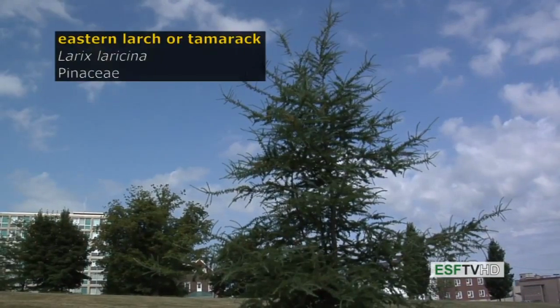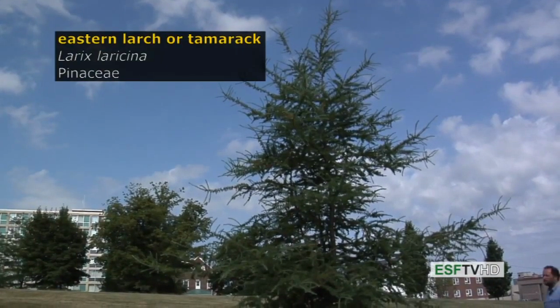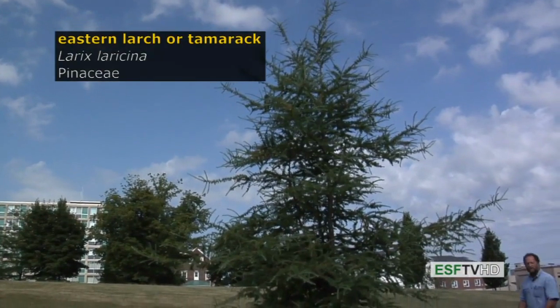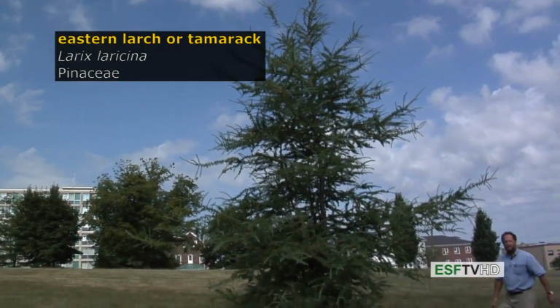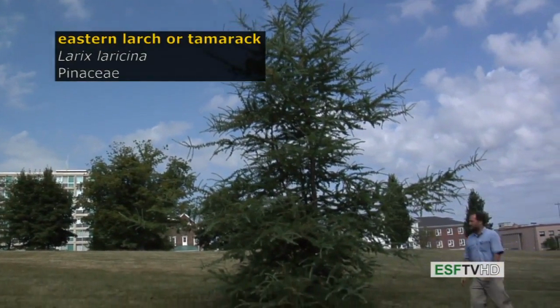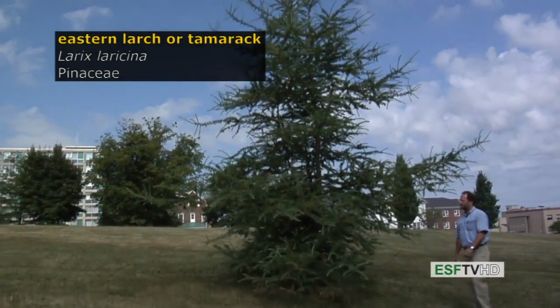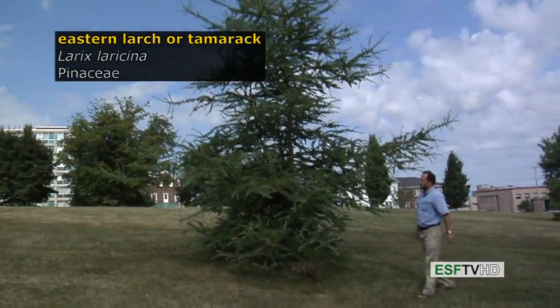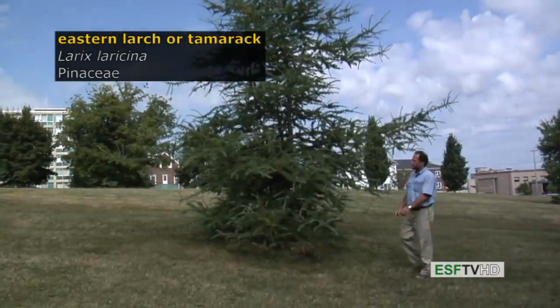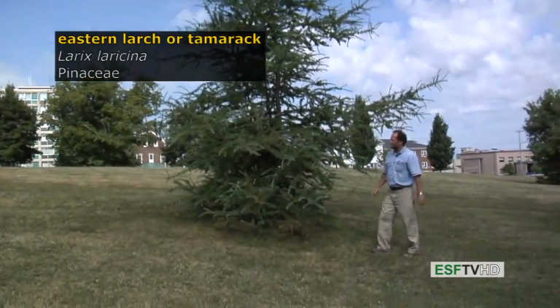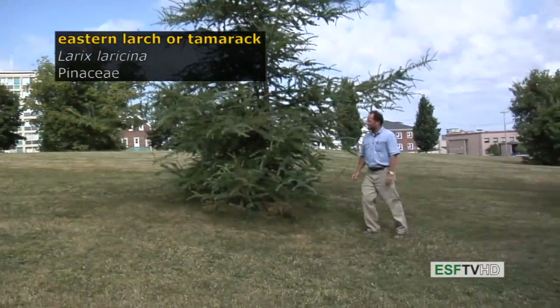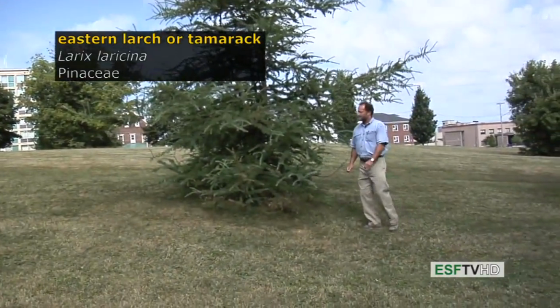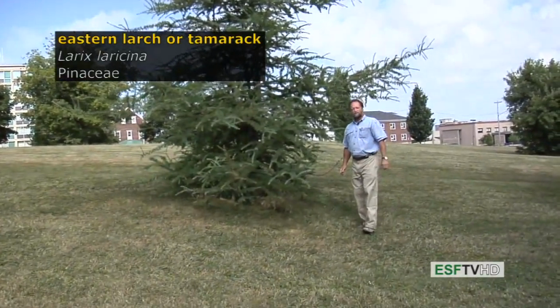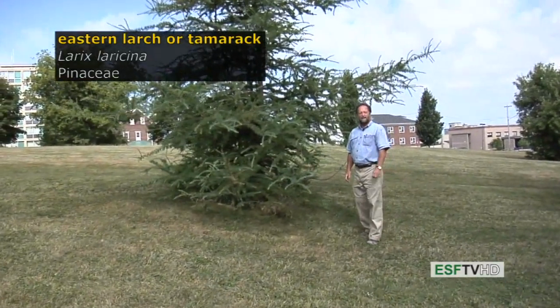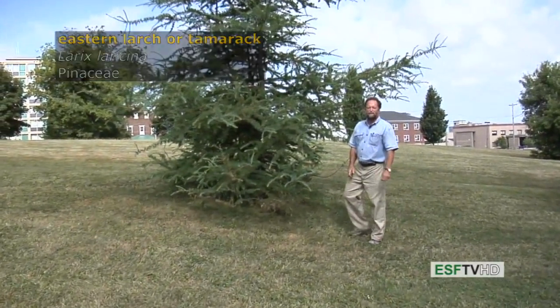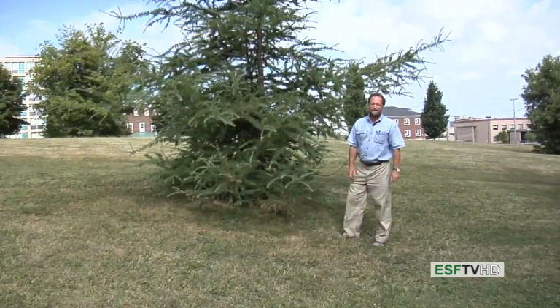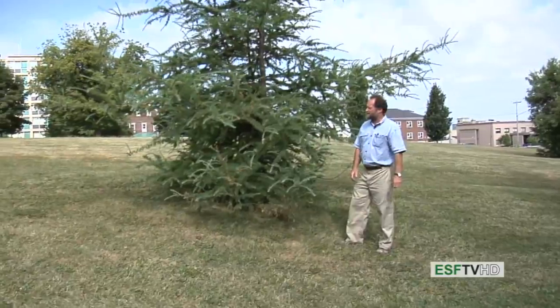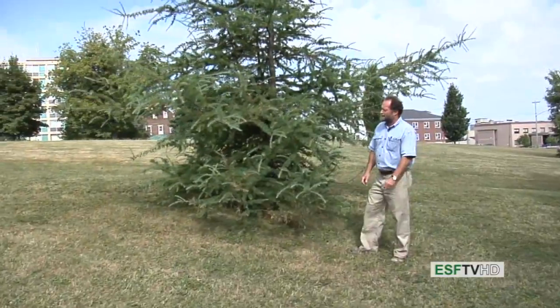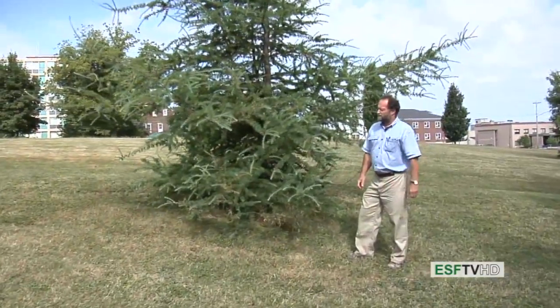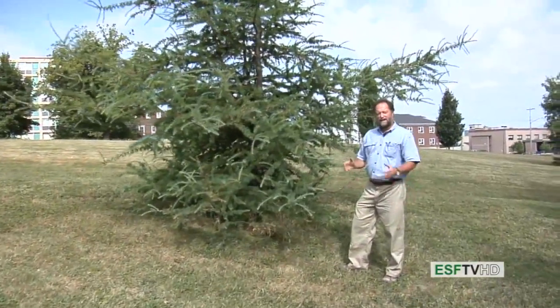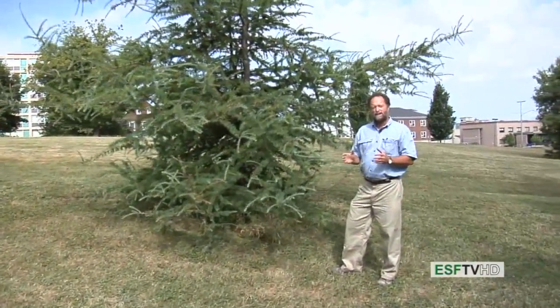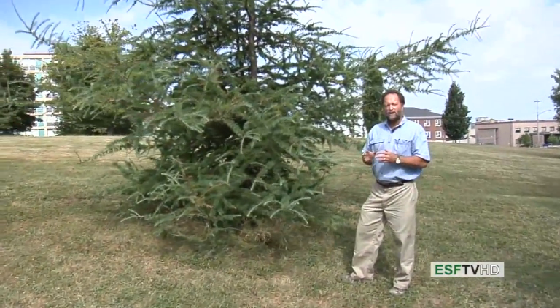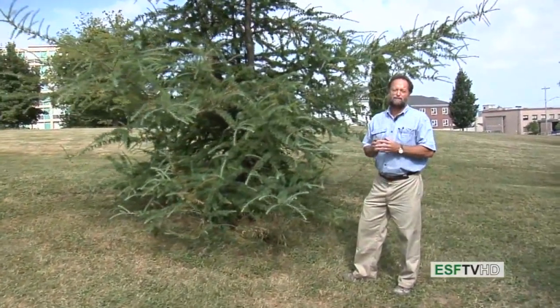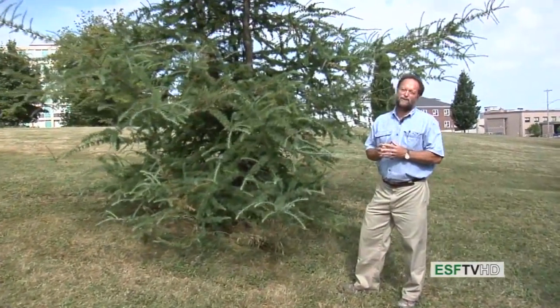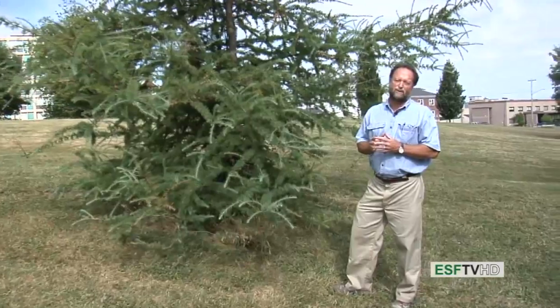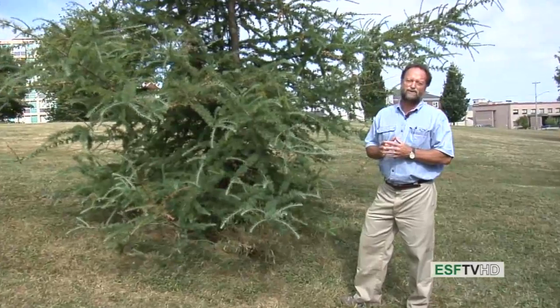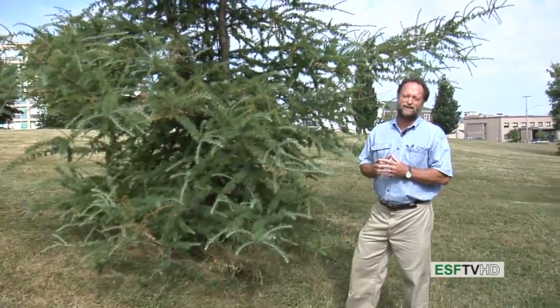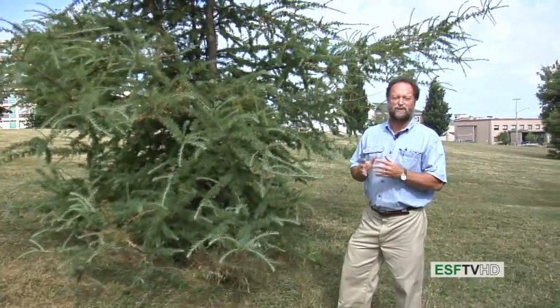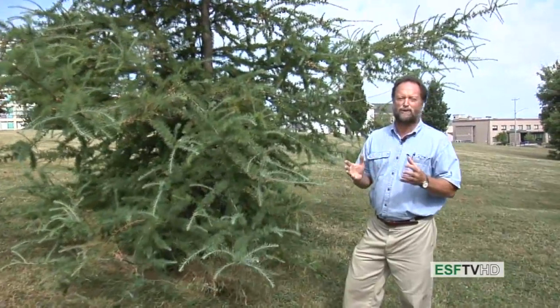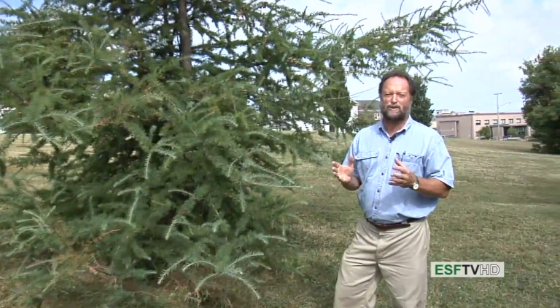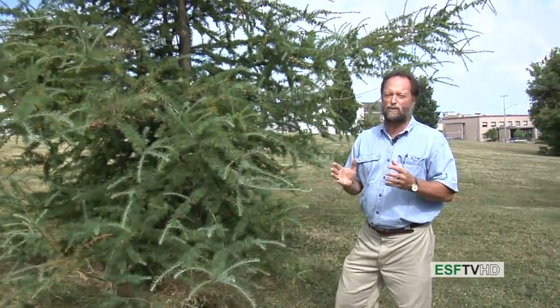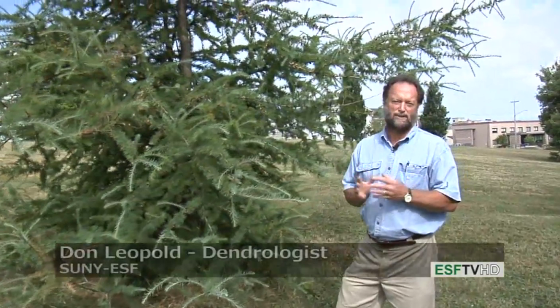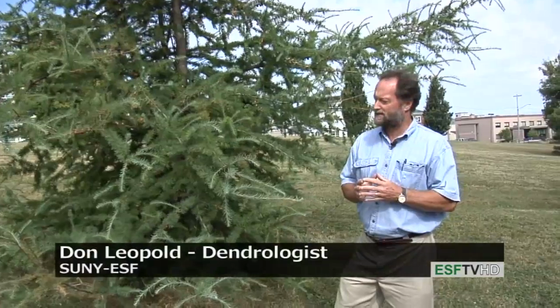The Eastern Larch, also known as the American Larch or Tamarack, is in the pine family, the Pinaceae. It's very common in our acidic bogs throughout the northeastern United States into the boreal forest, way up into Alaska.